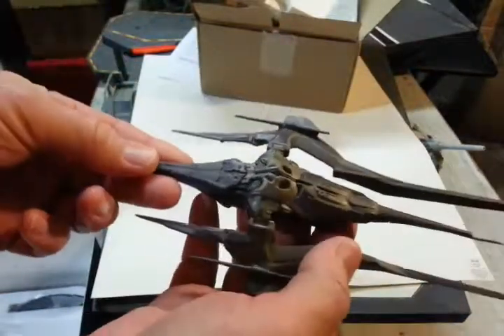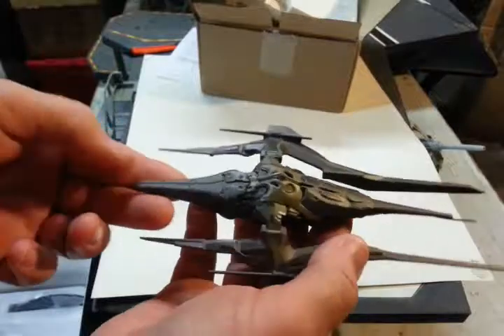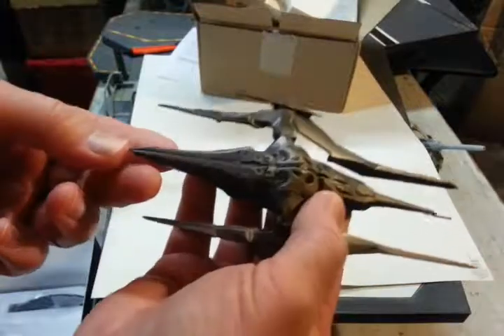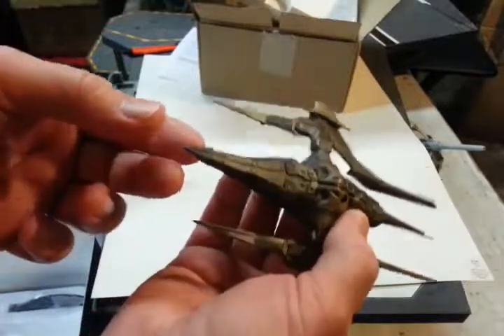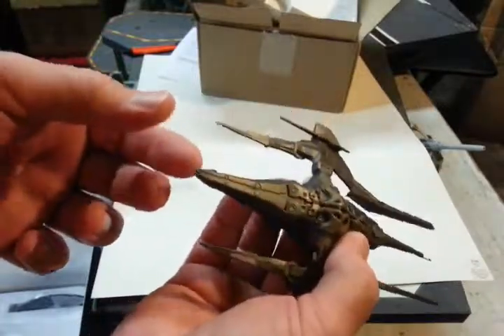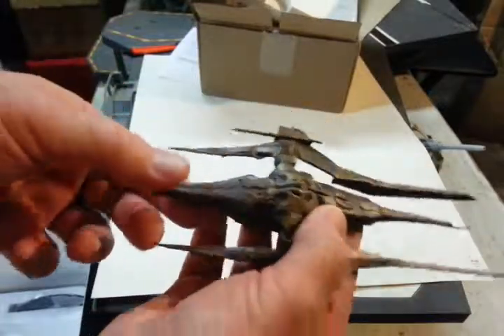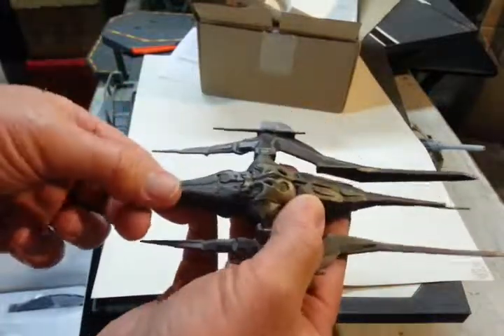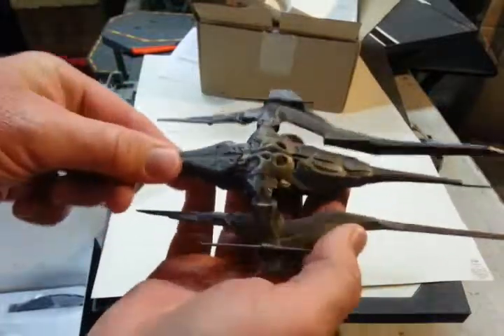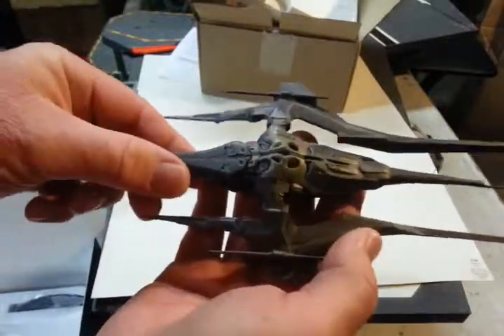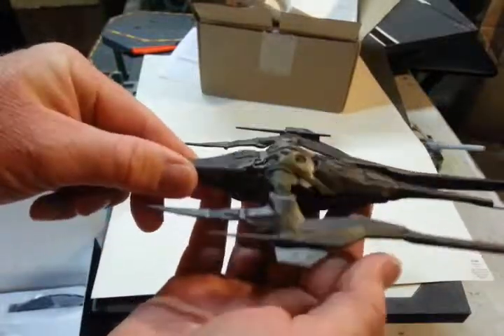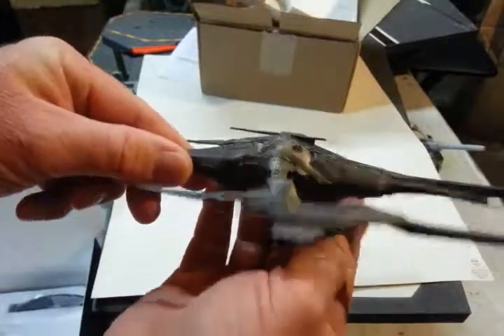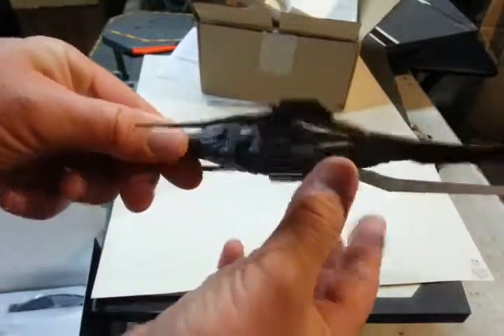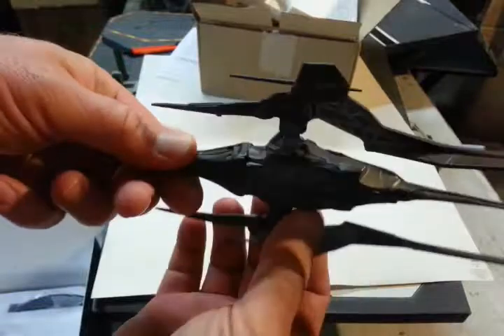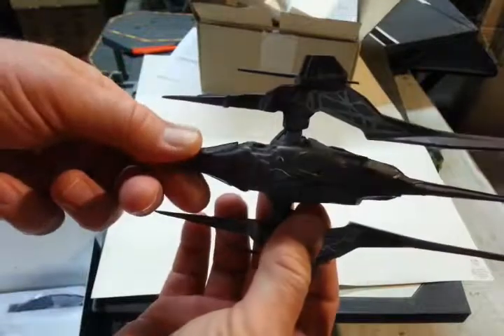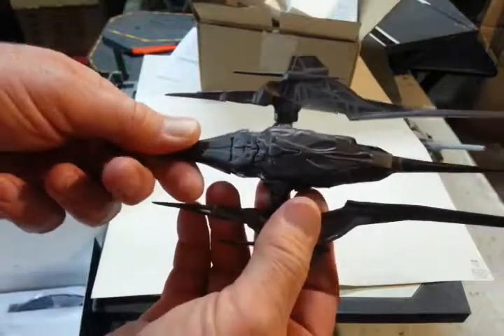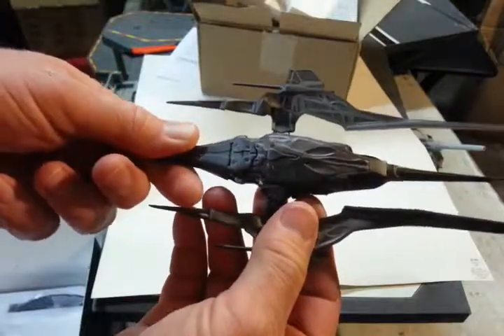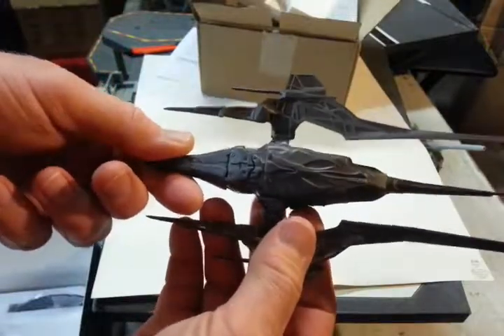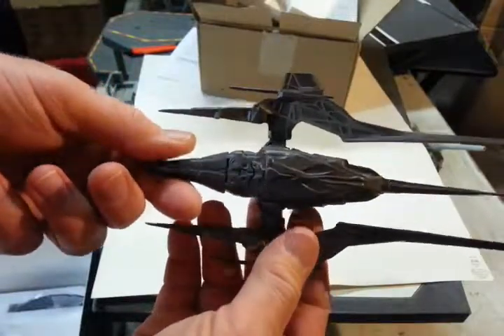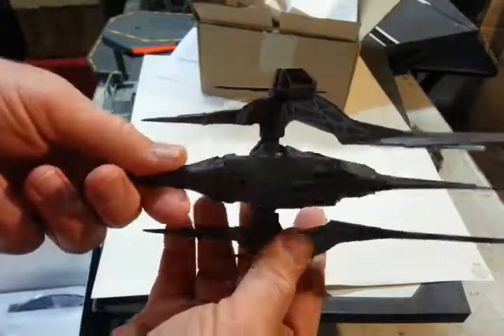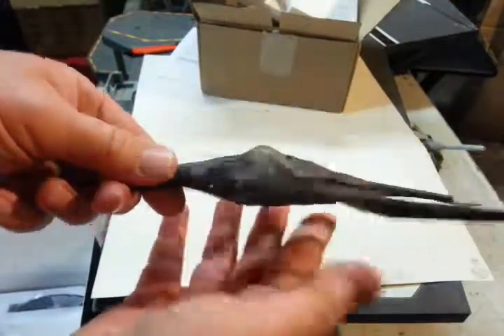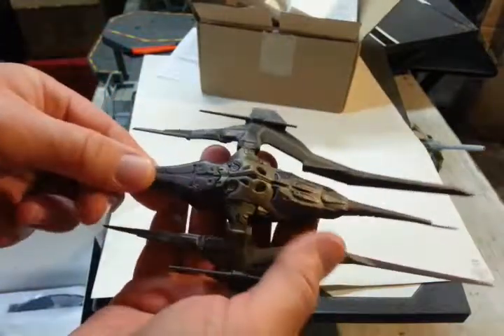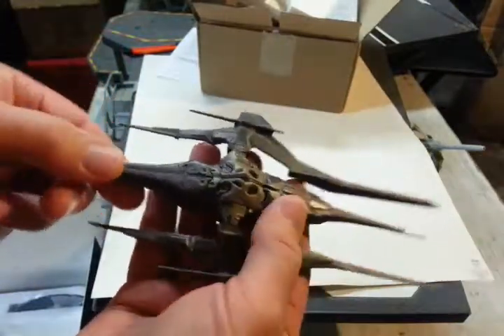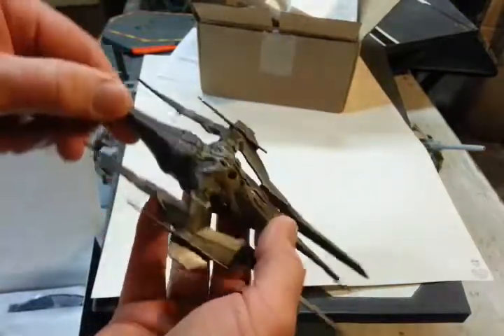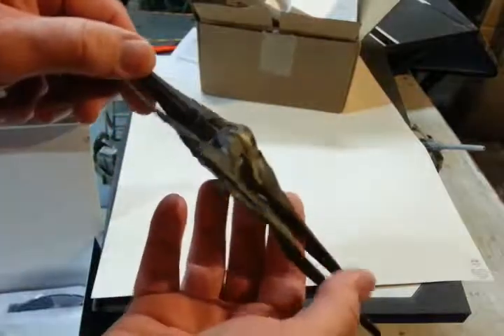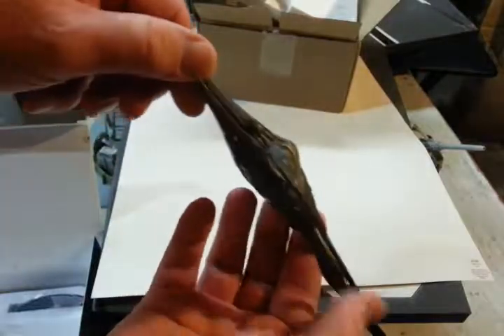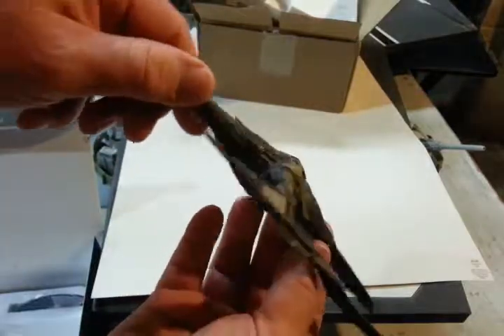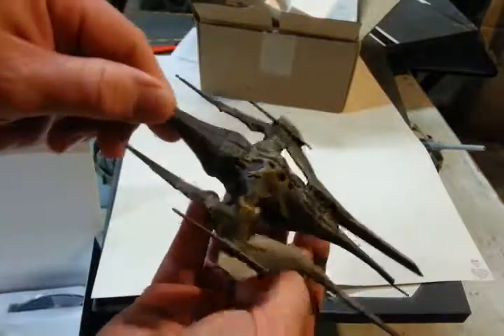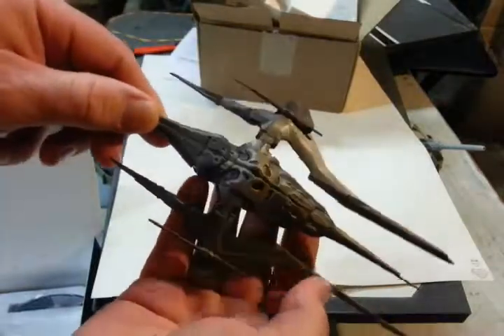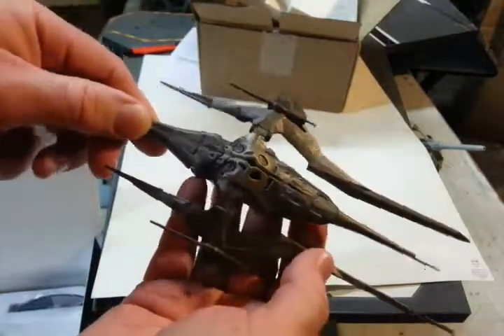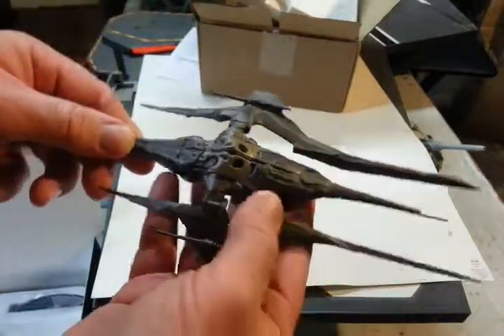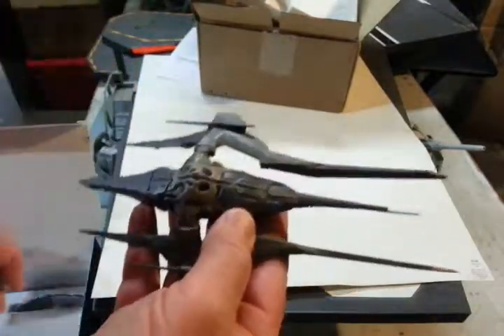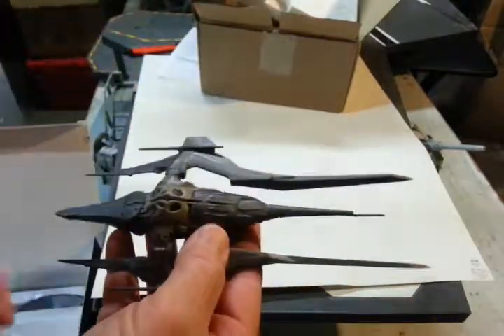Really, honestly, I thought it was going to be a lot more complex and busy. But it's not. I'm pleasantly surprised.